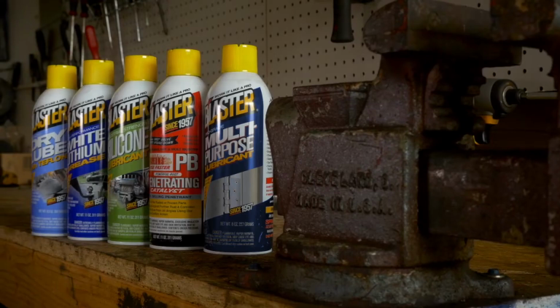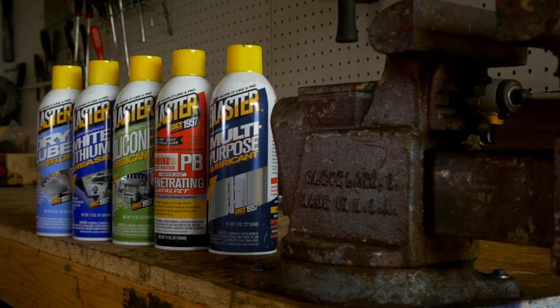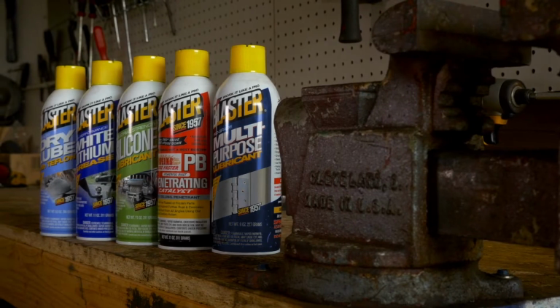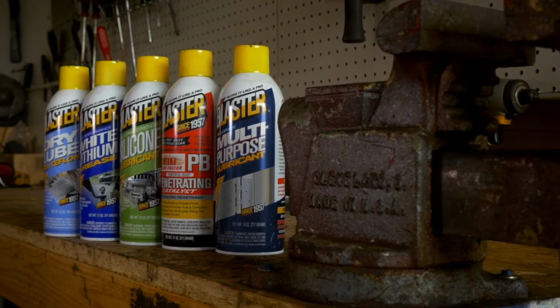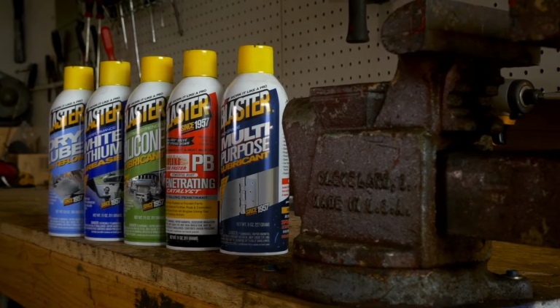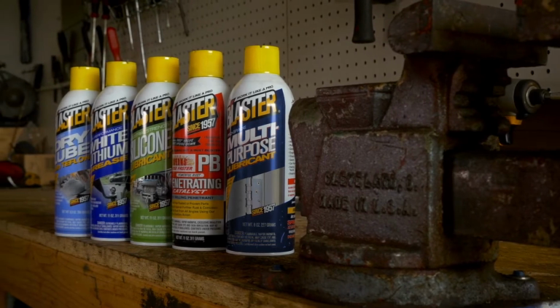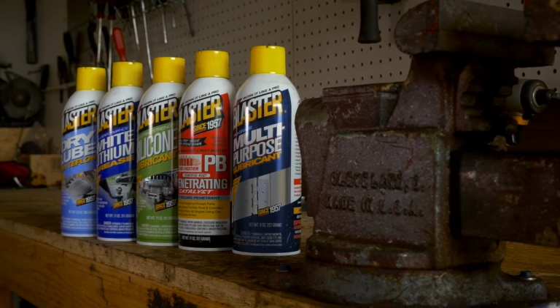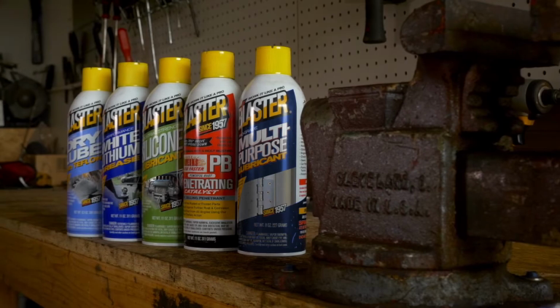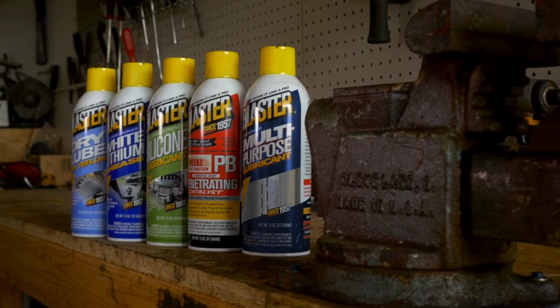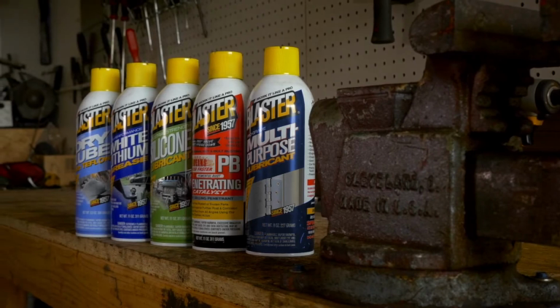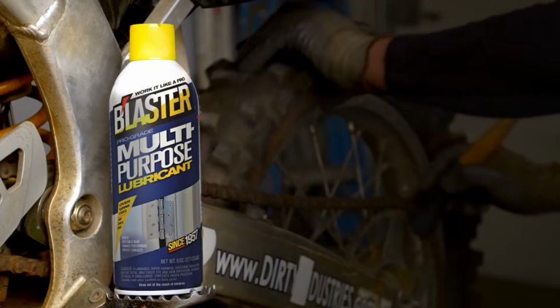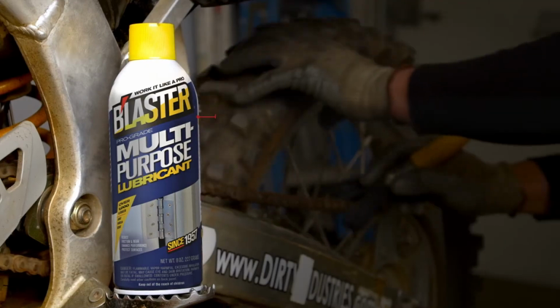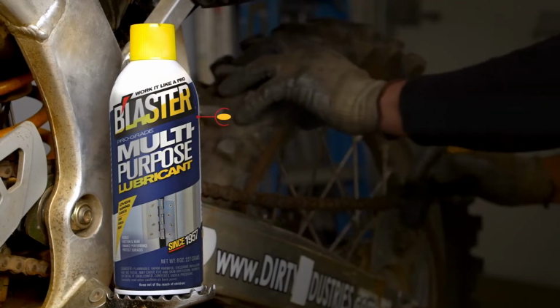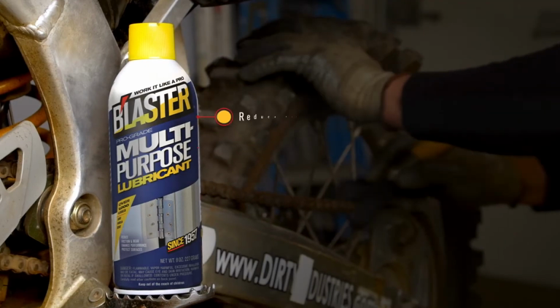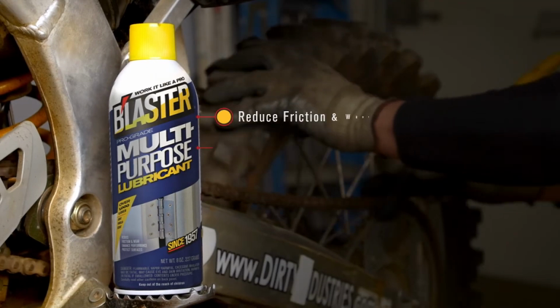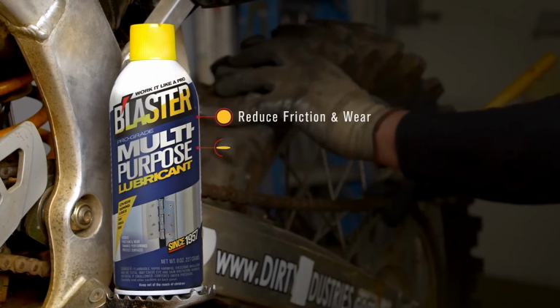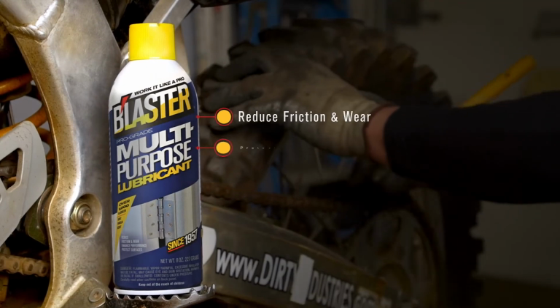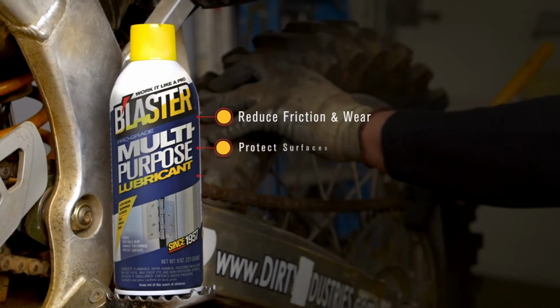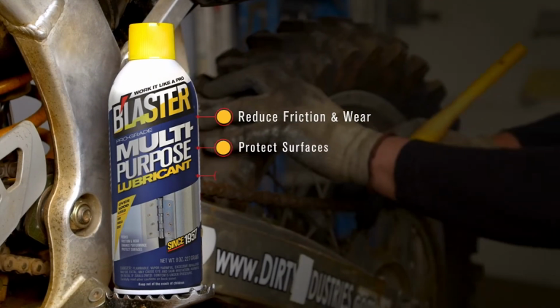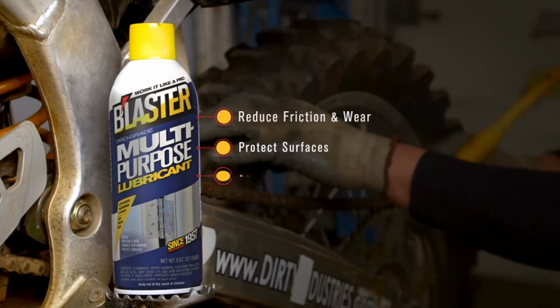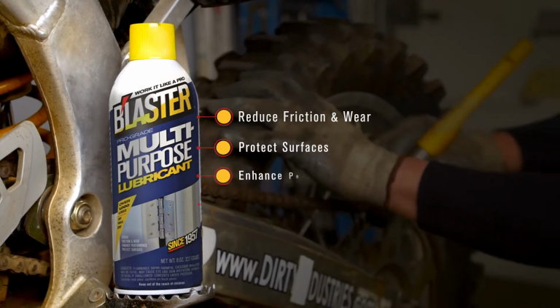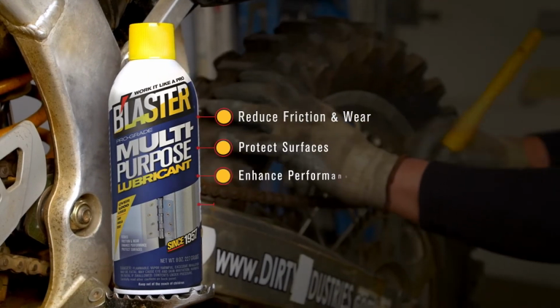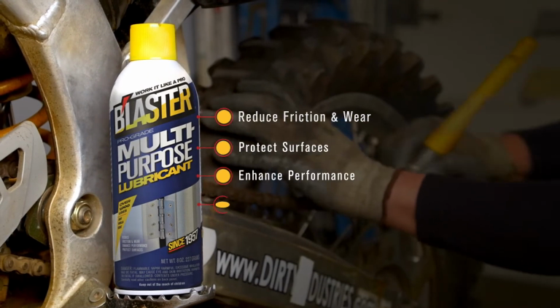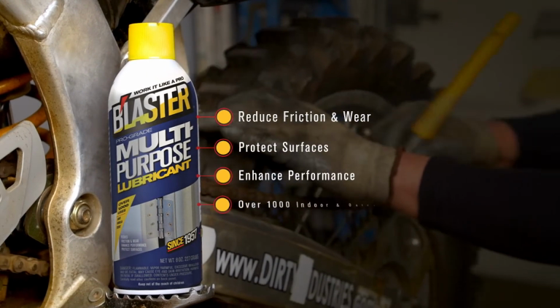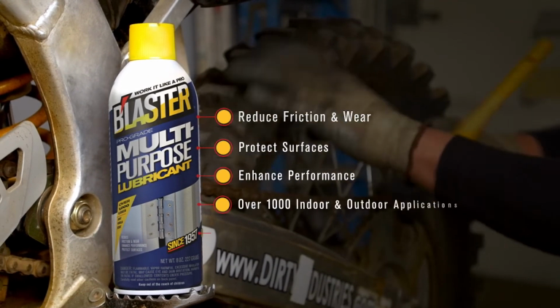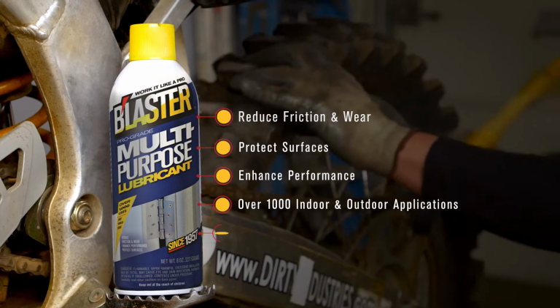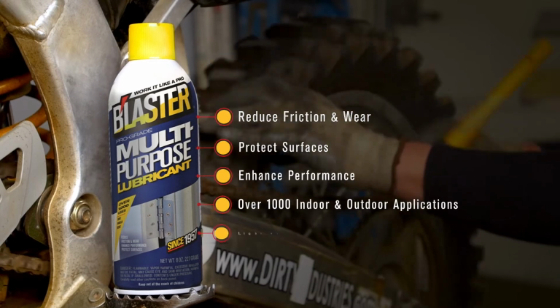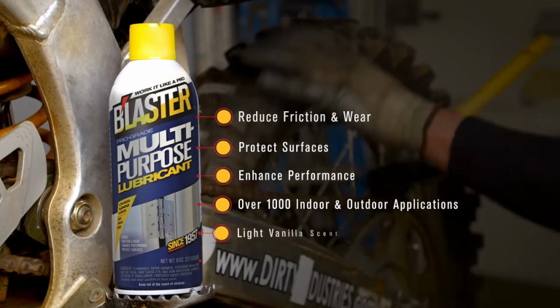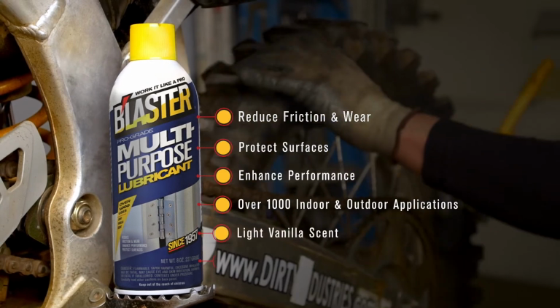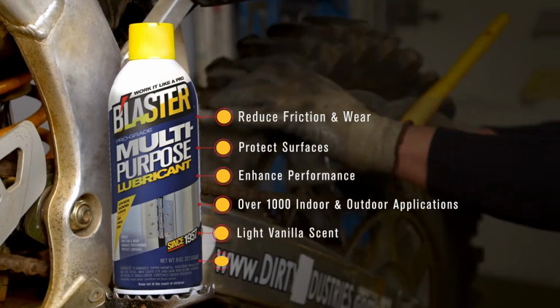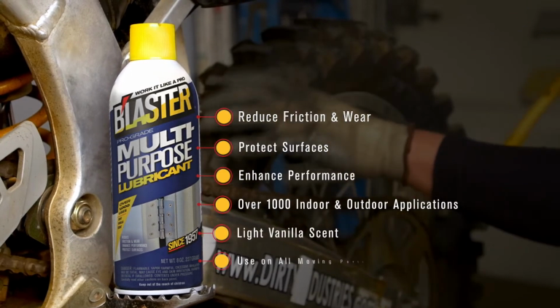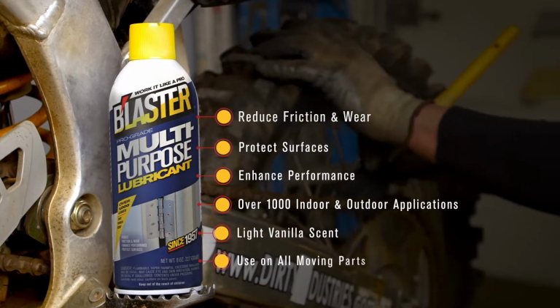Blaster Pro-Grade Multi-Purpose Lubricant, formulated to help reduce friction and wear, enhance performance, and protect surfaces.